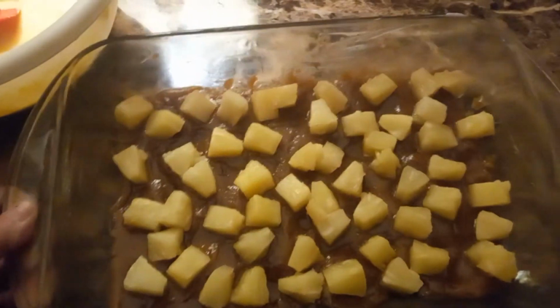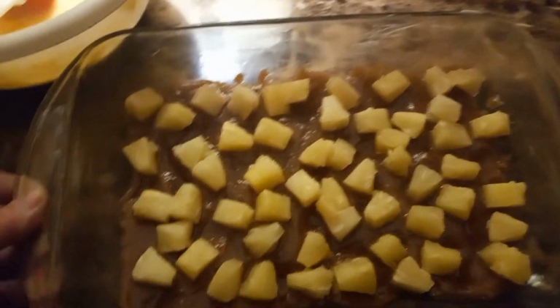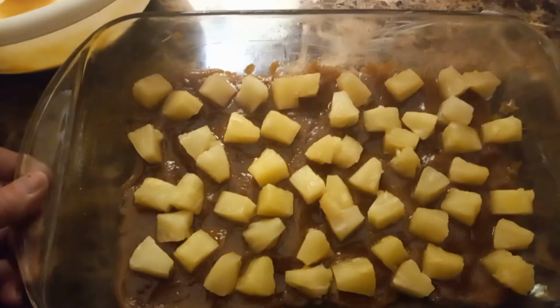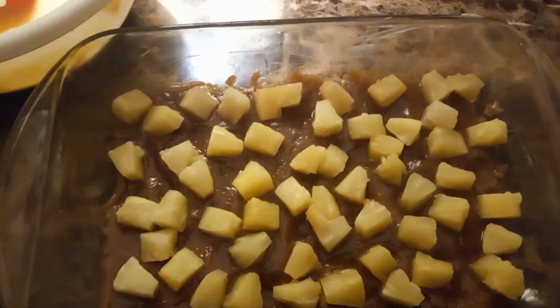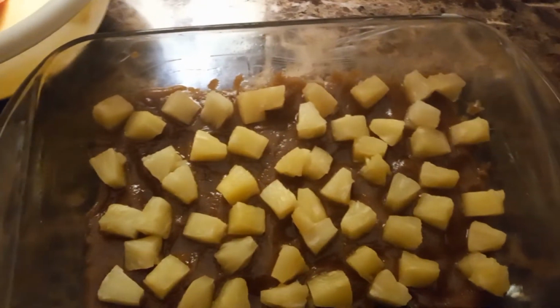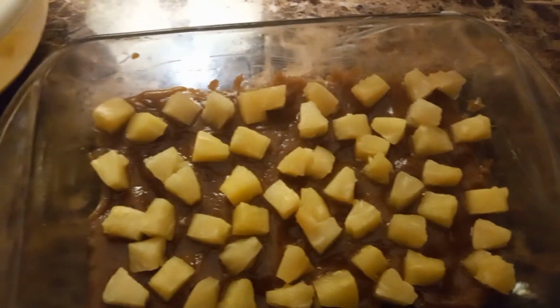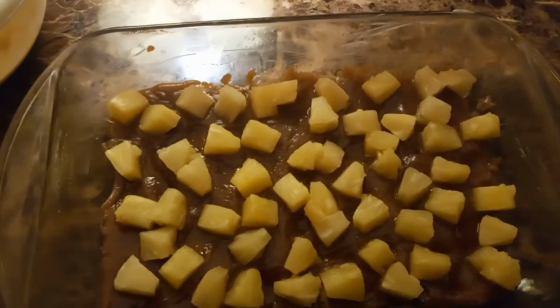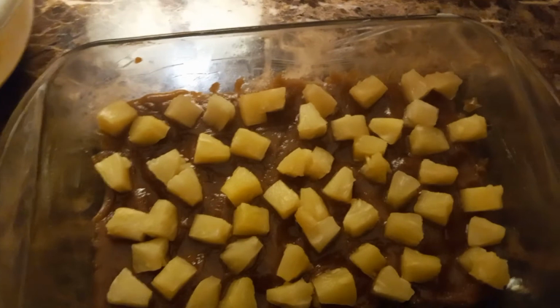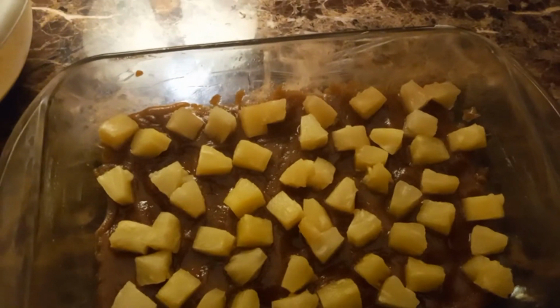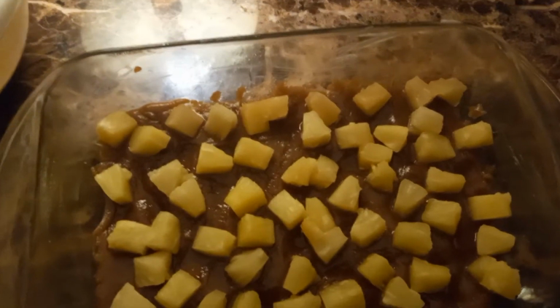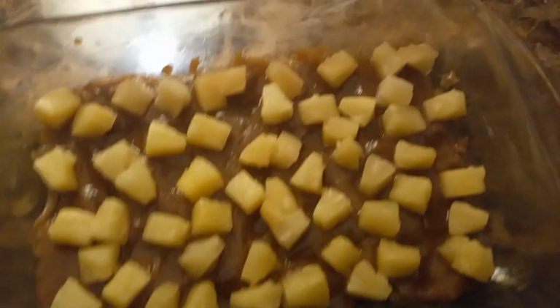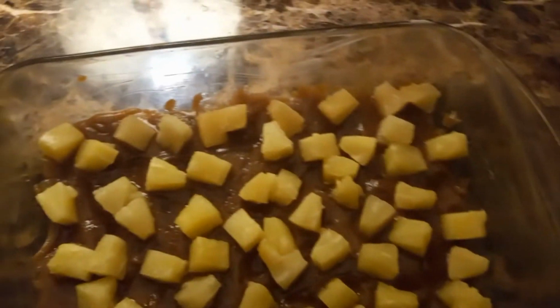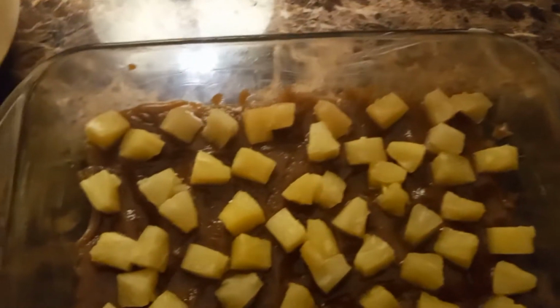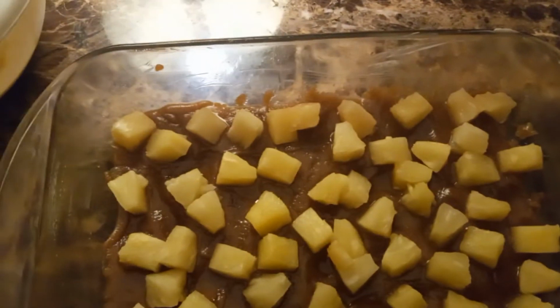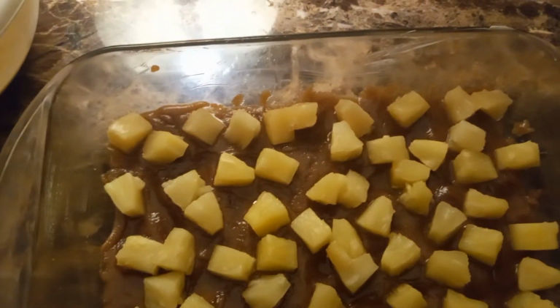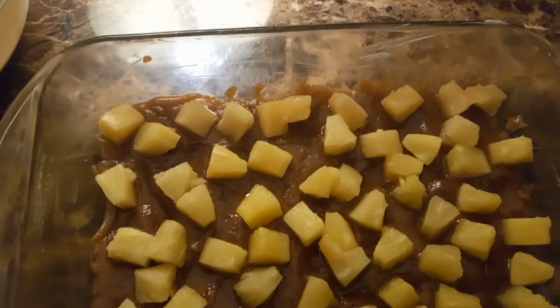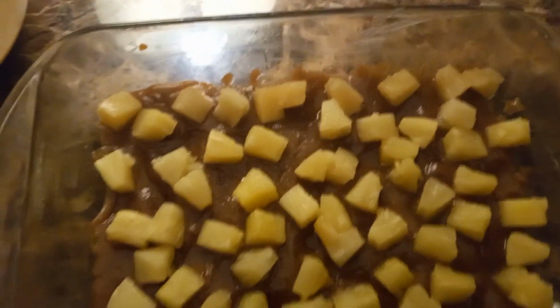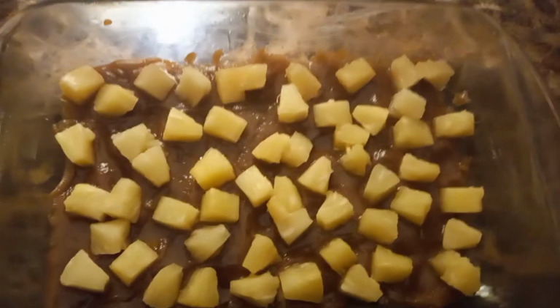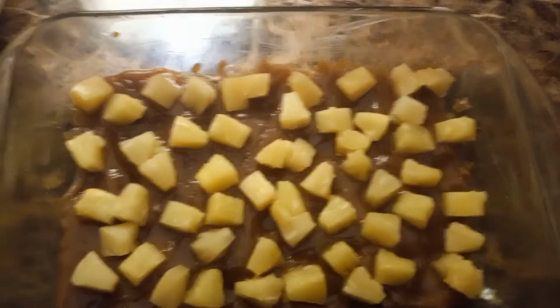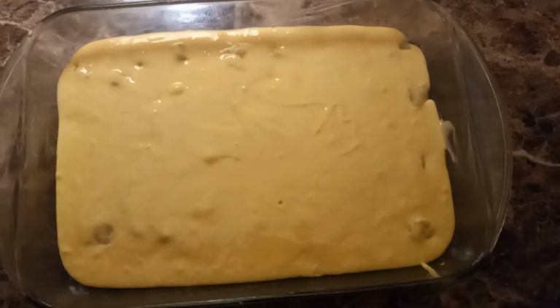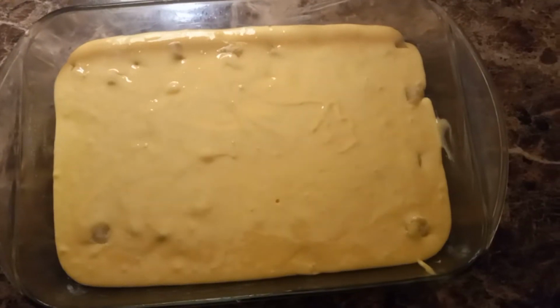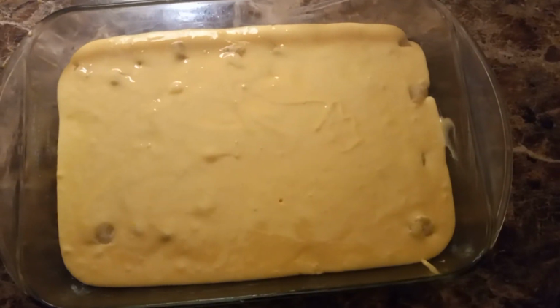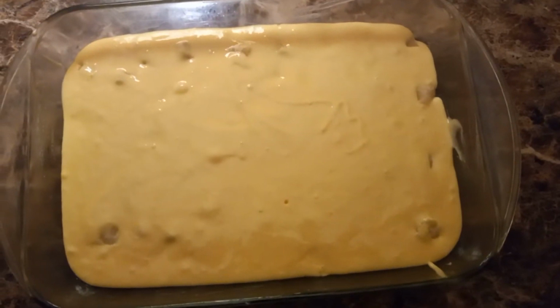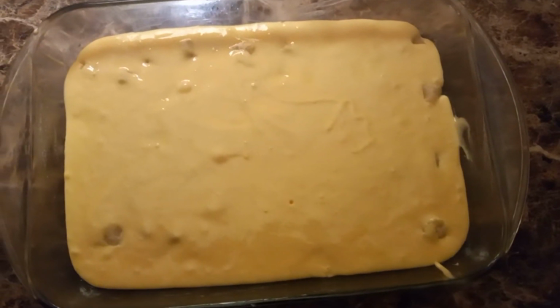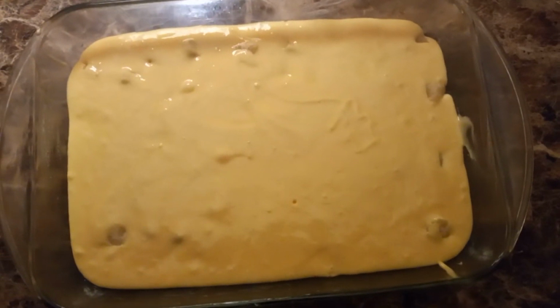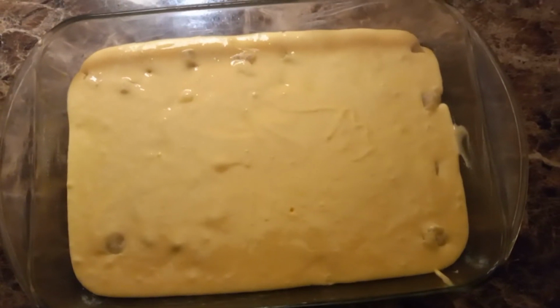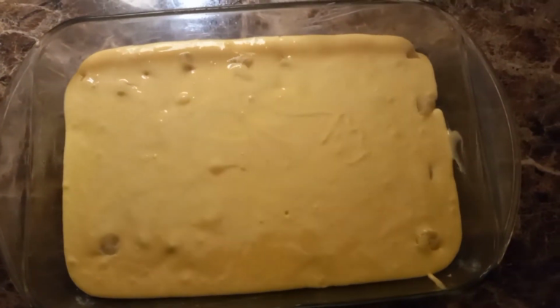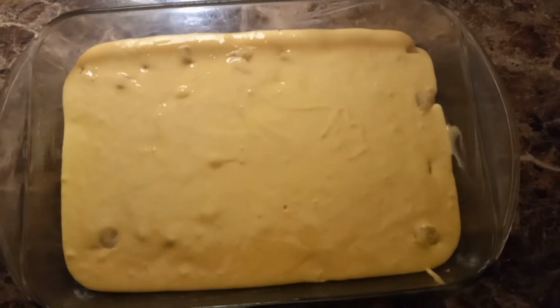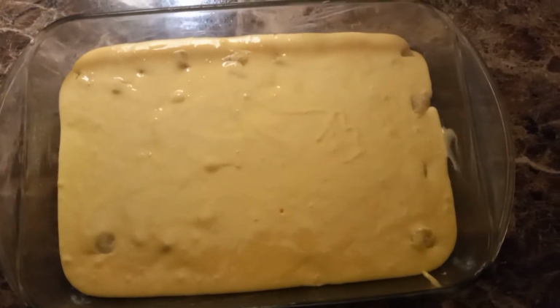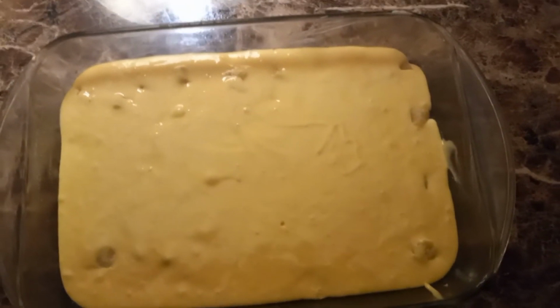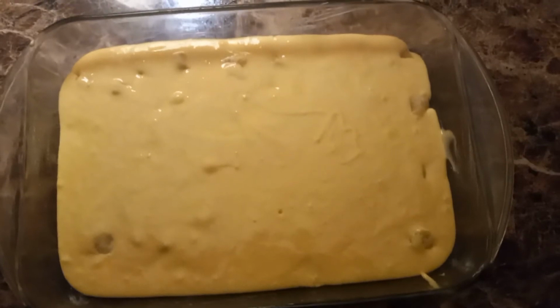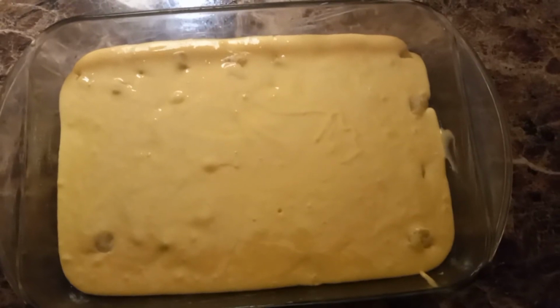Bake for about 30 to 40 minutes, just keep an eye on it. Stick a toothpick in it — if it comes out dry, you'll be all set. The batter's on it, I'll let you see it when it's done. Like, share, subscribe.